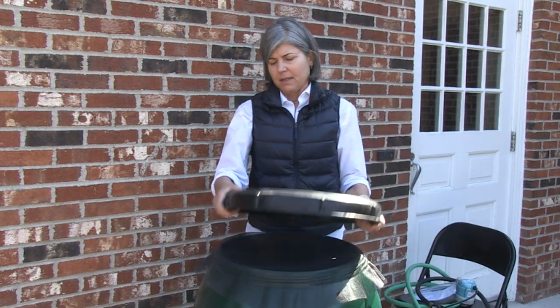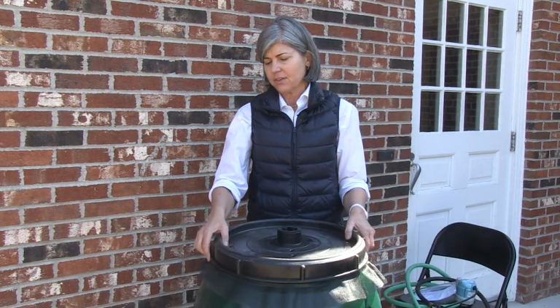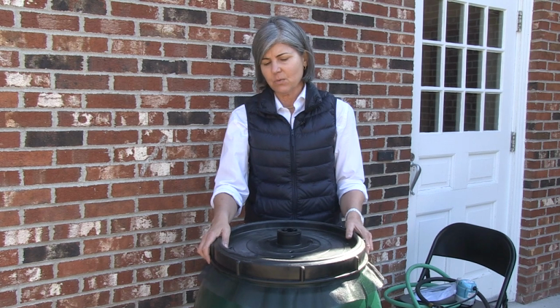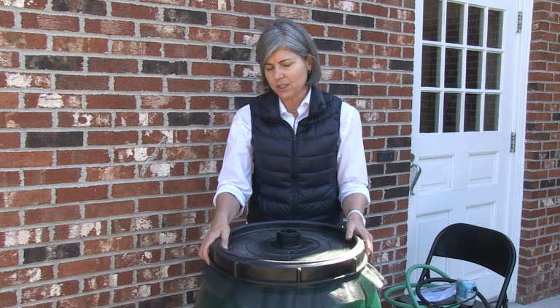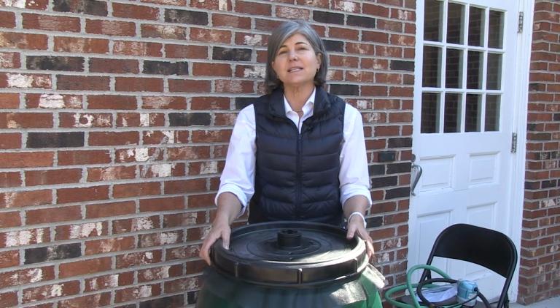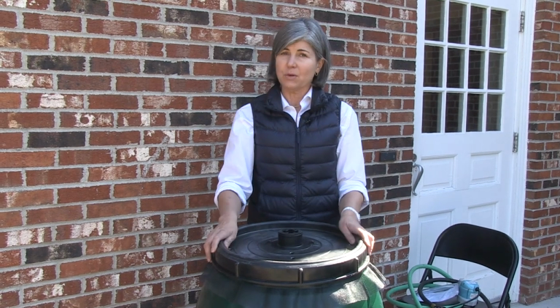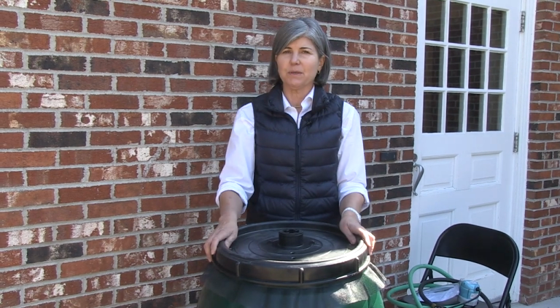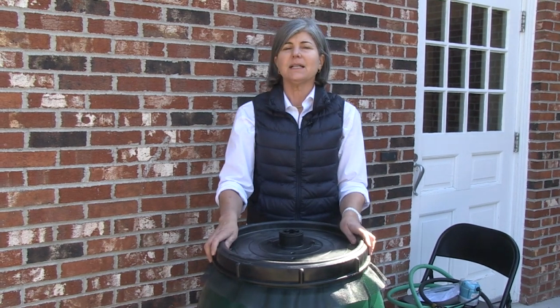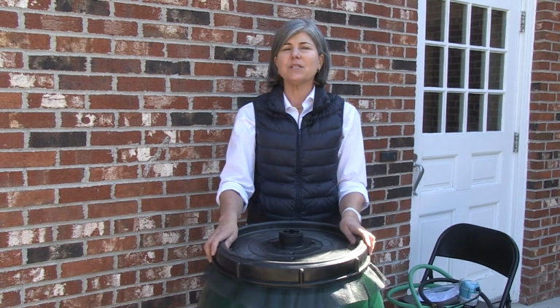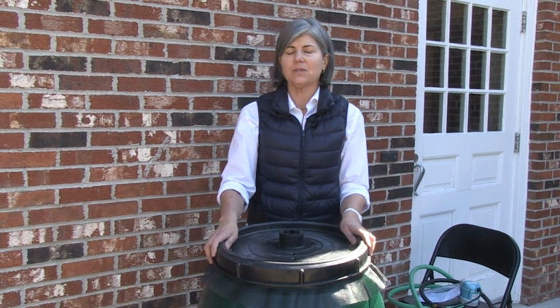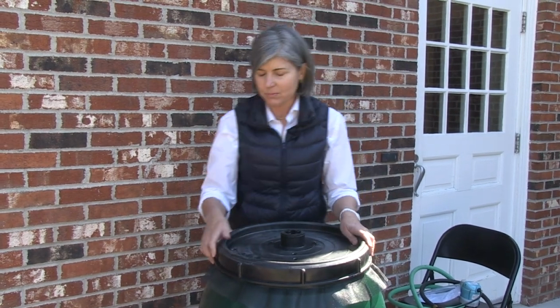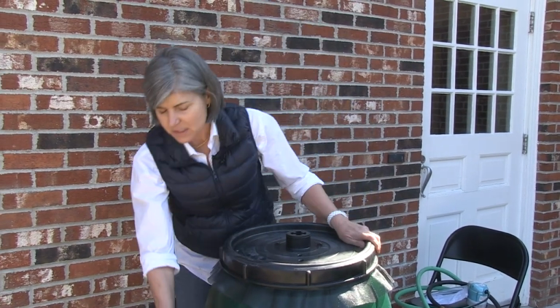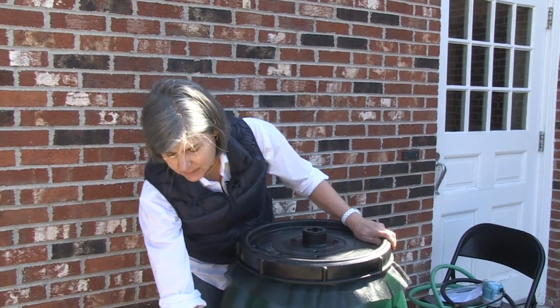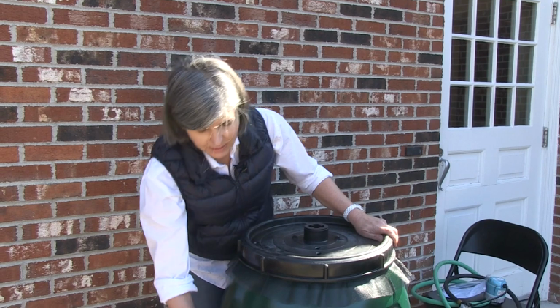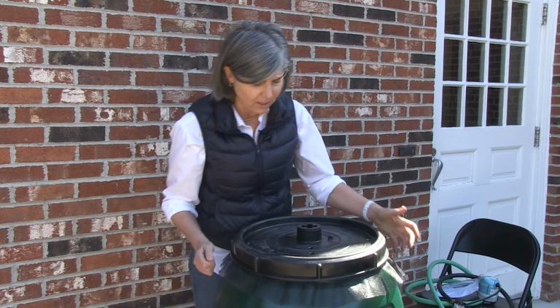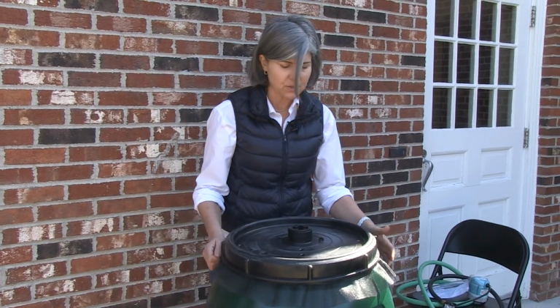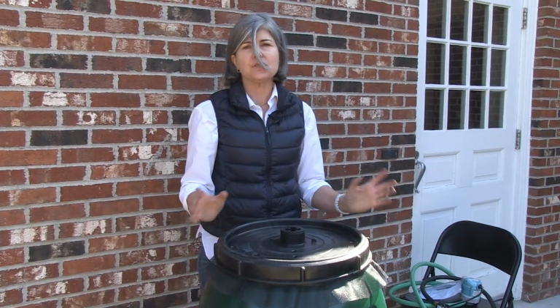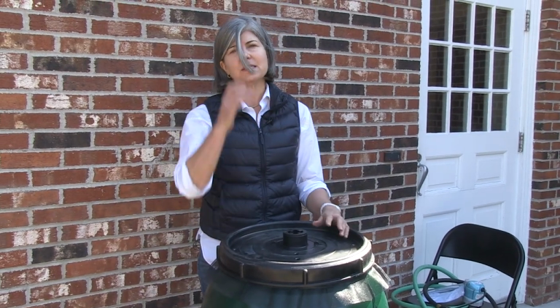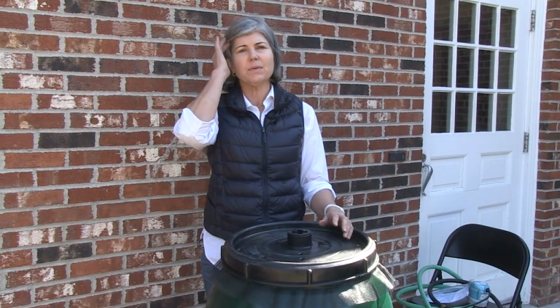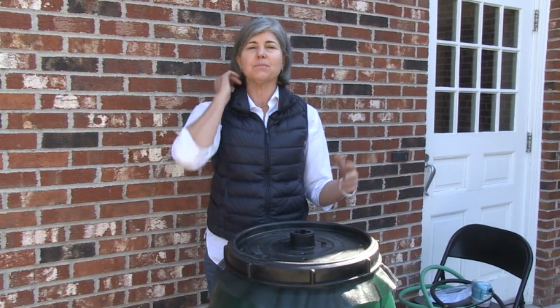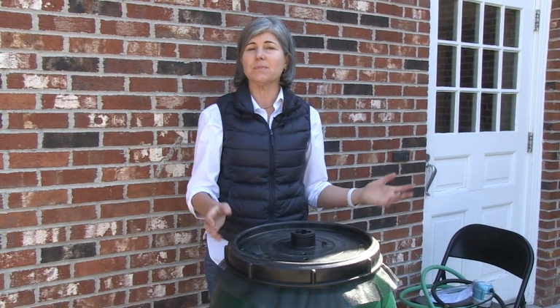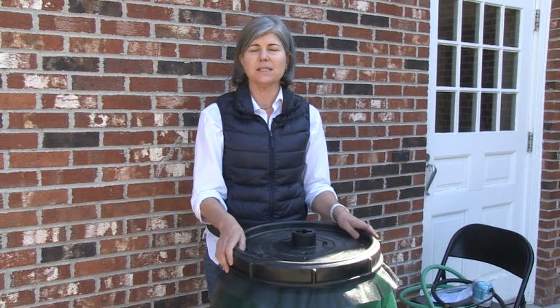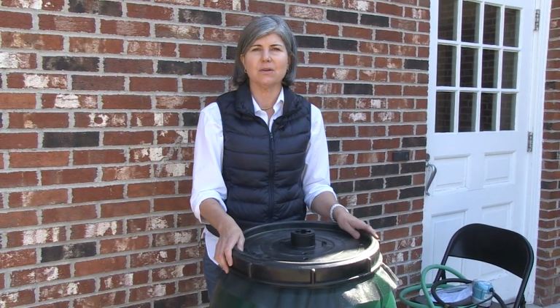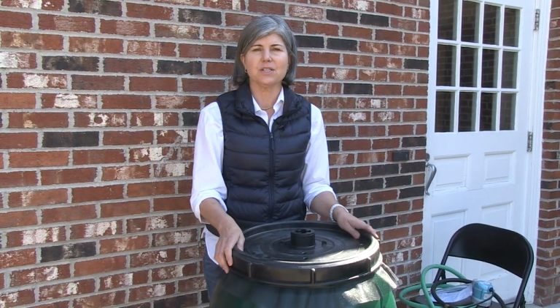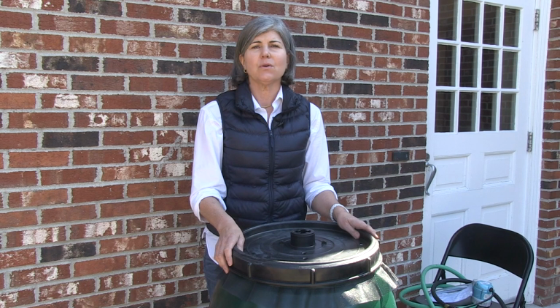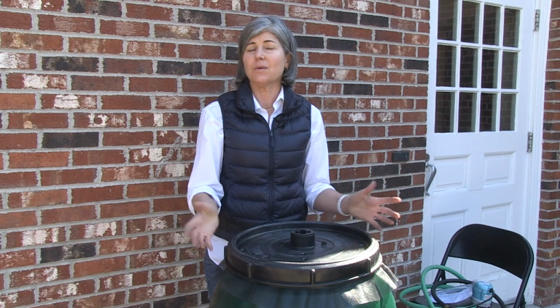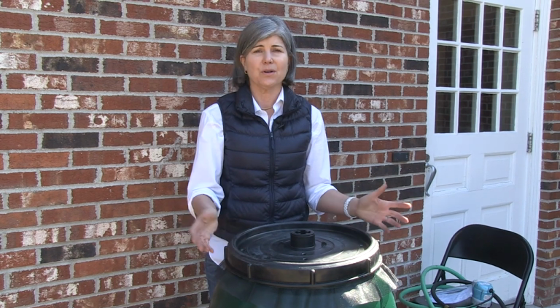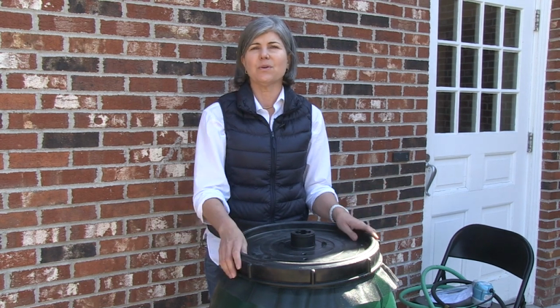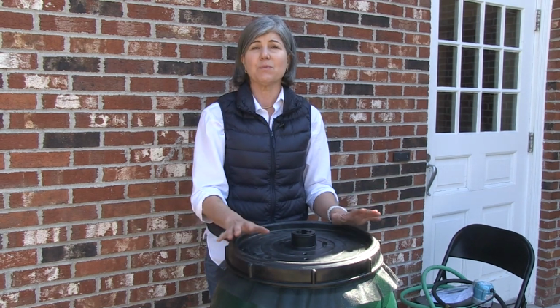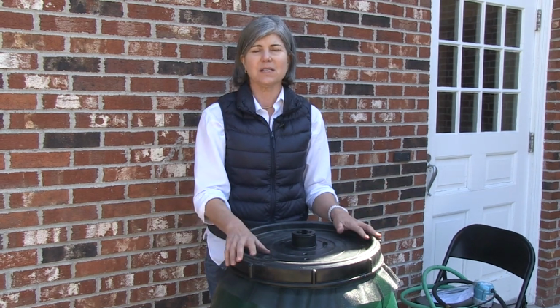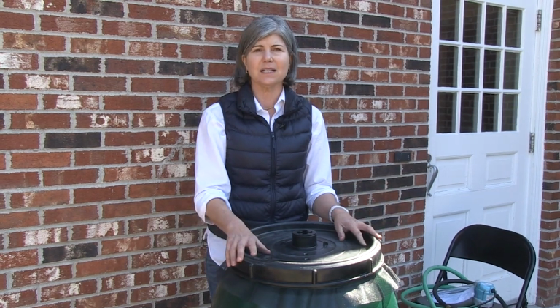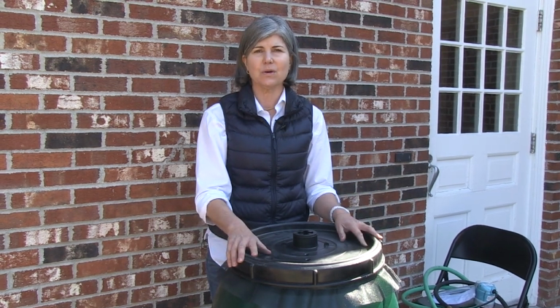The other thing that you want to do is winterize your barrel. In the winter, you need to remove the spigot and the elbows, store them inside the barrel, and place the barrel inside the garage or a barn or somewhere where it's not going to collect water.